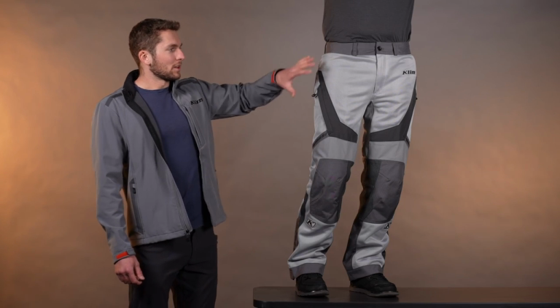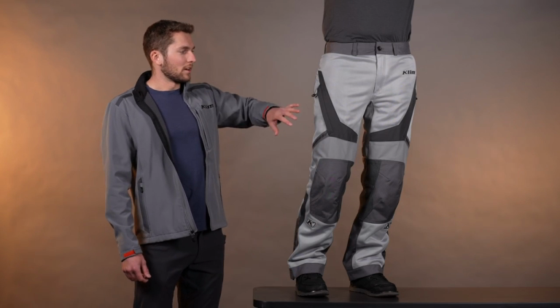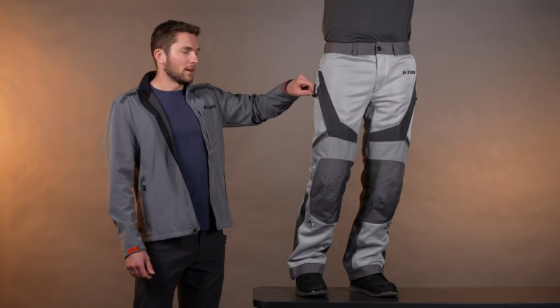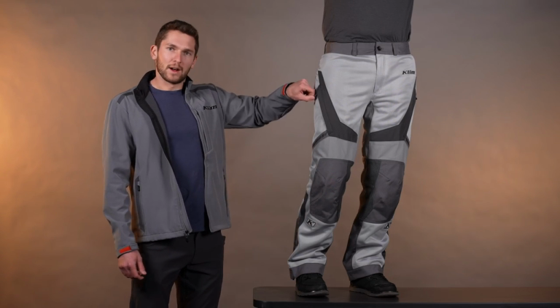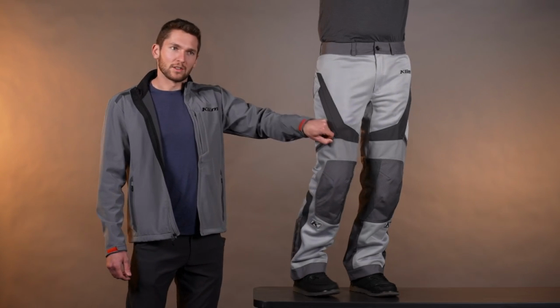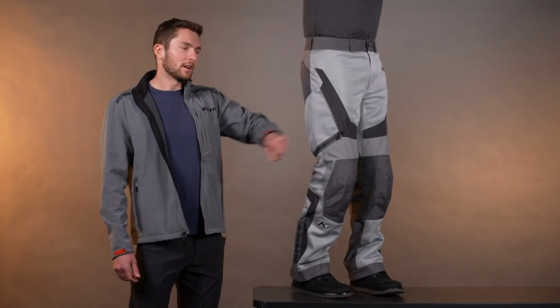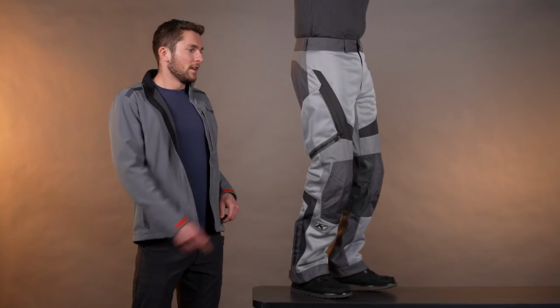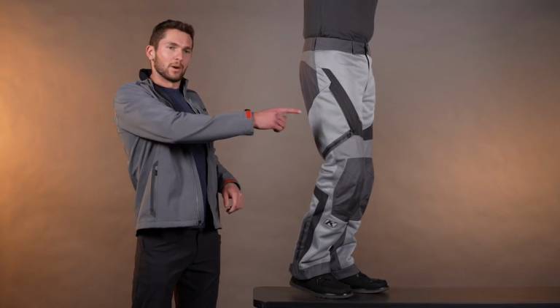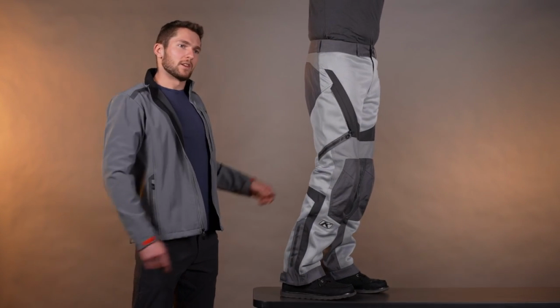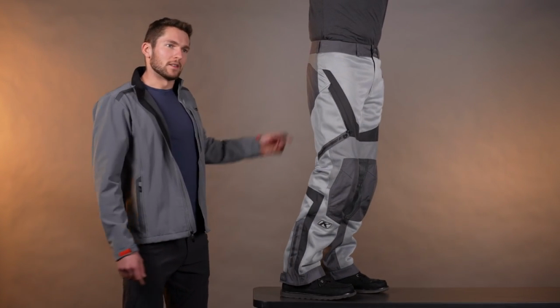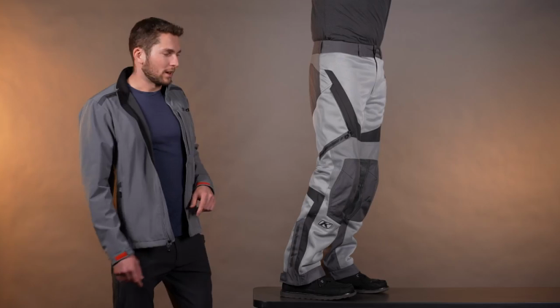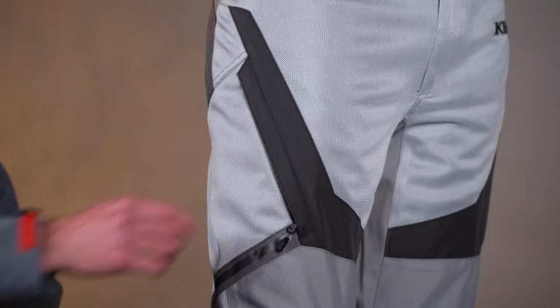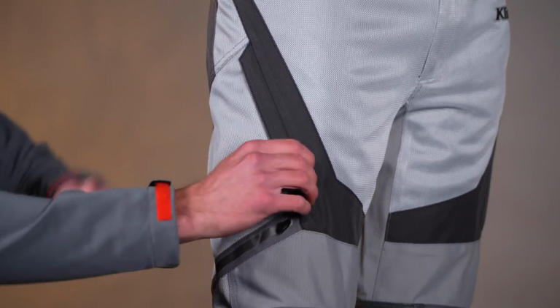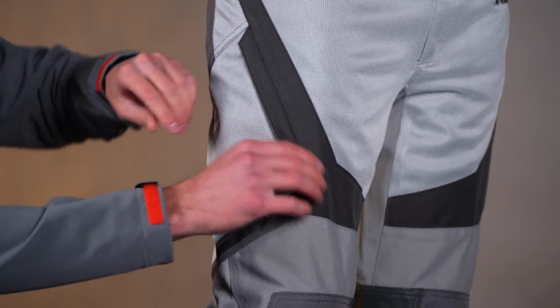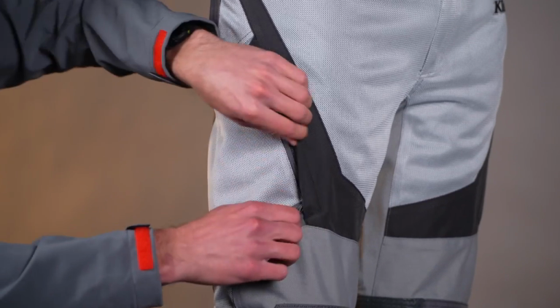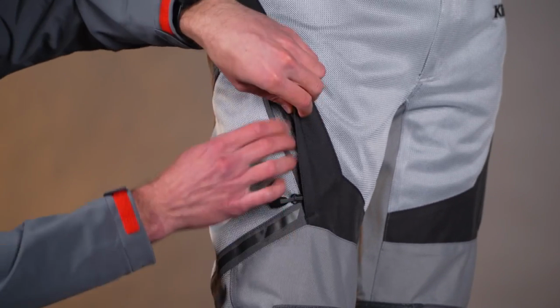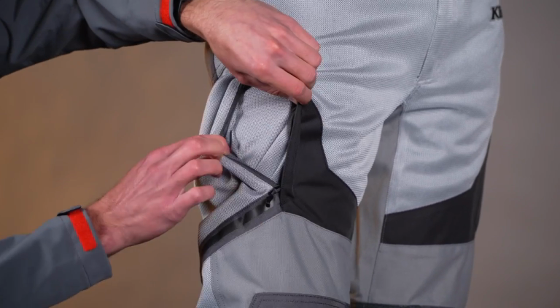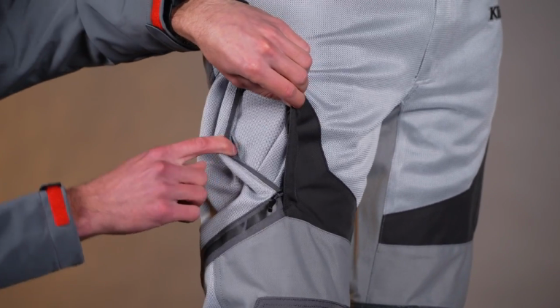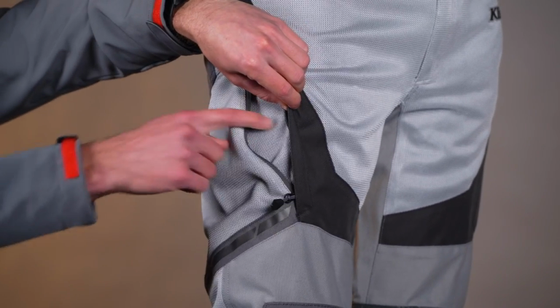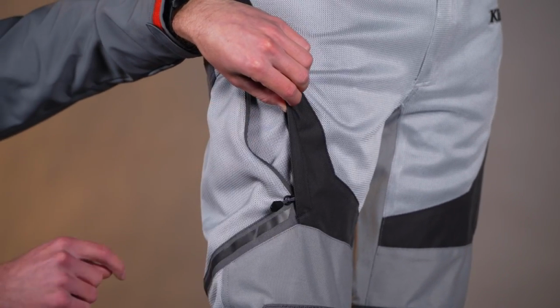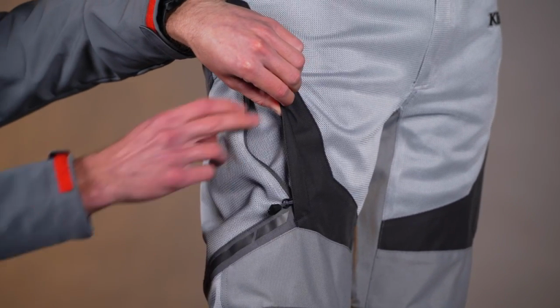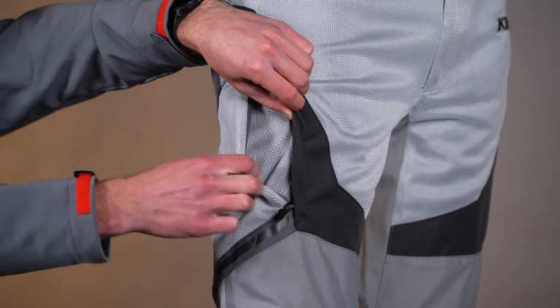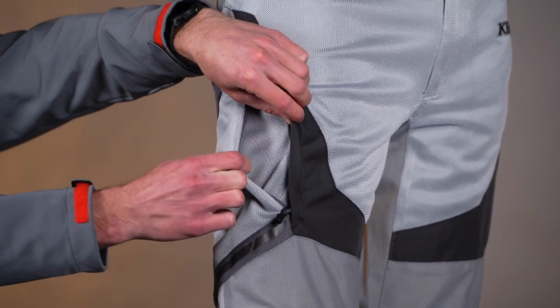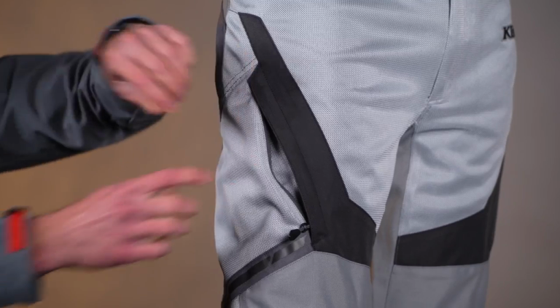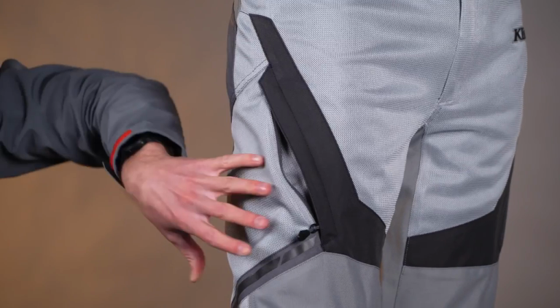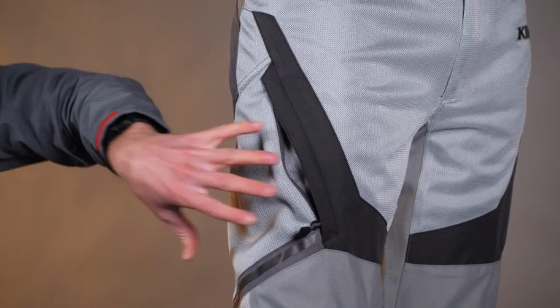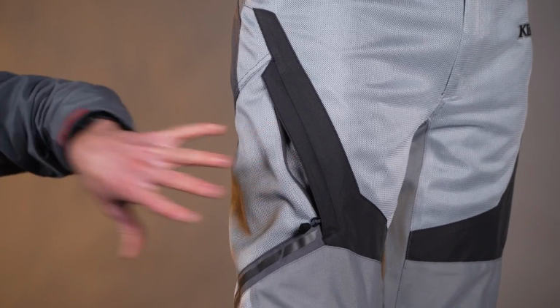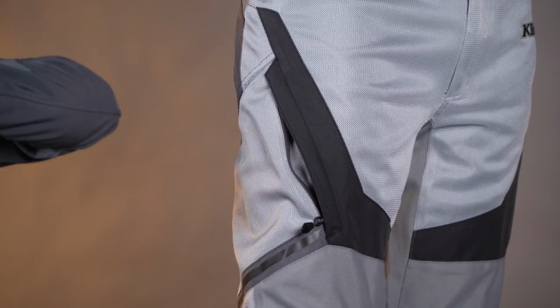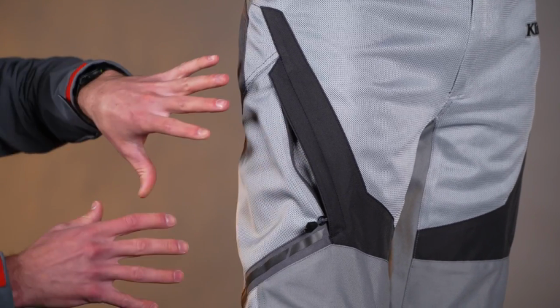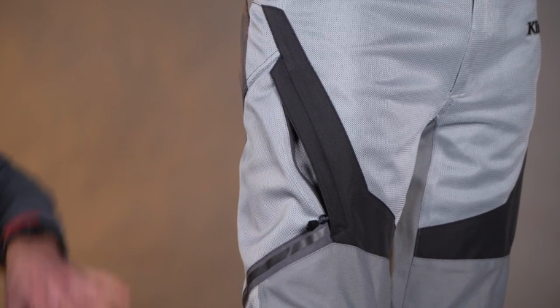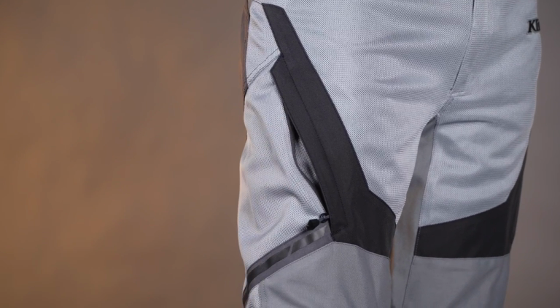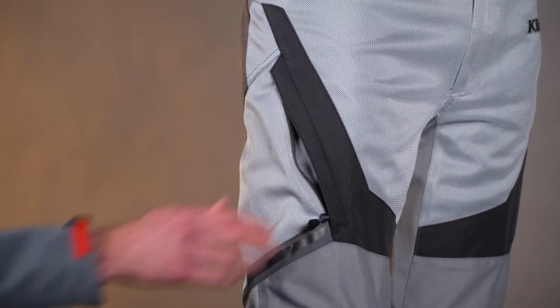We've got two pockets here on the side — one on that side, one on the left side — and if you open it up you'll actually see that there's mesh inside the pocket and on the outer part. So even the pockets are mesh here. You're getting a ton of airflow through here.